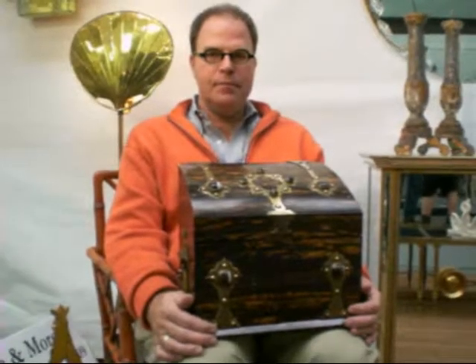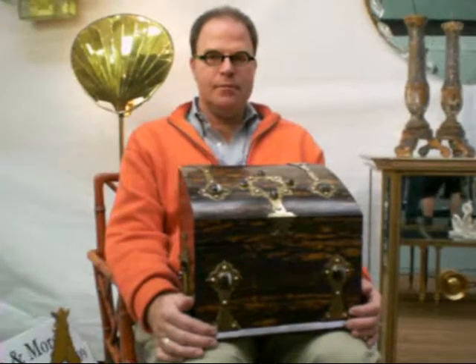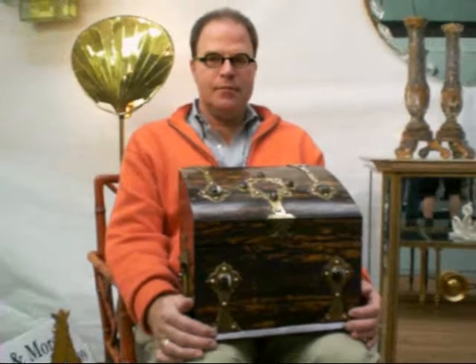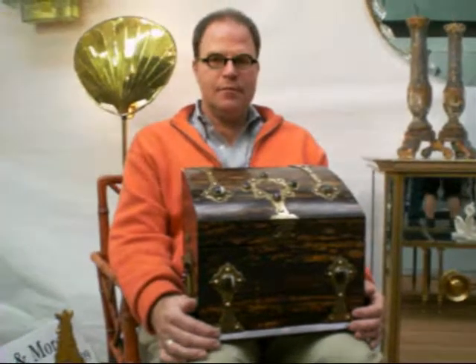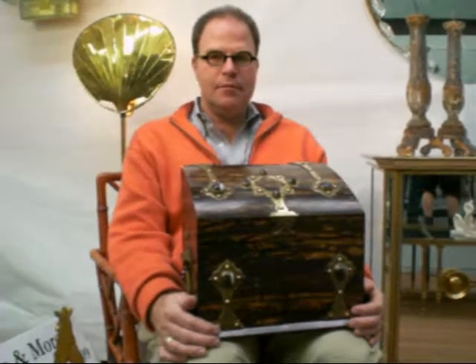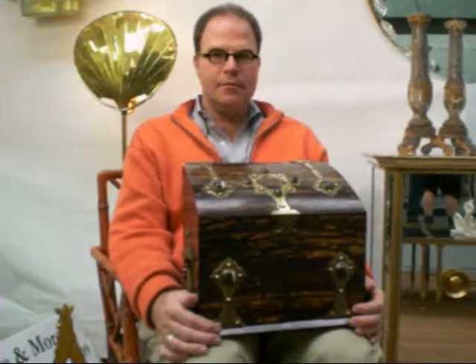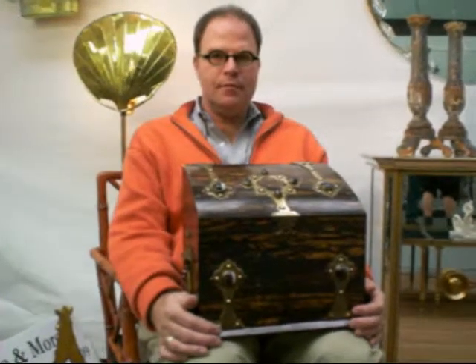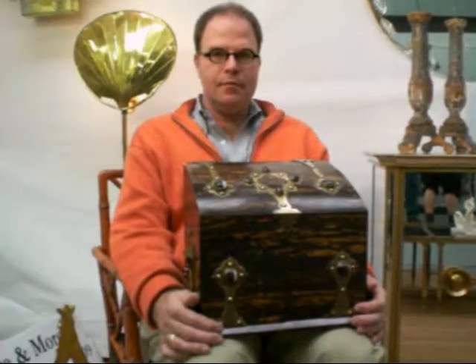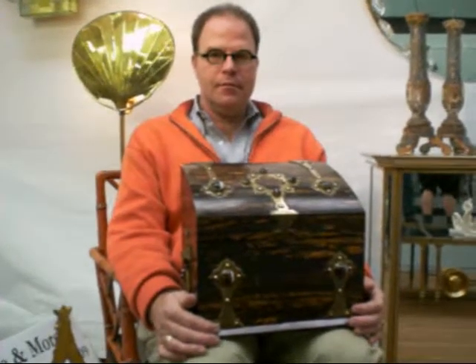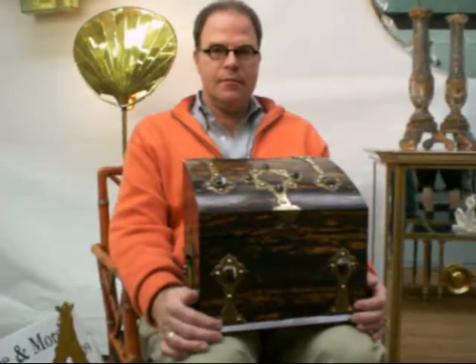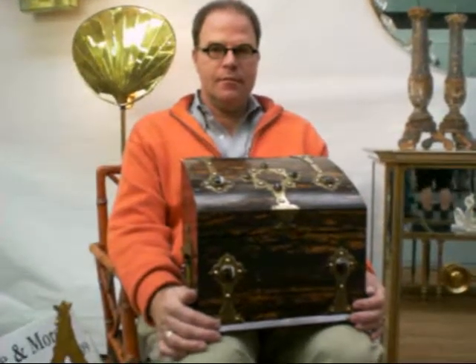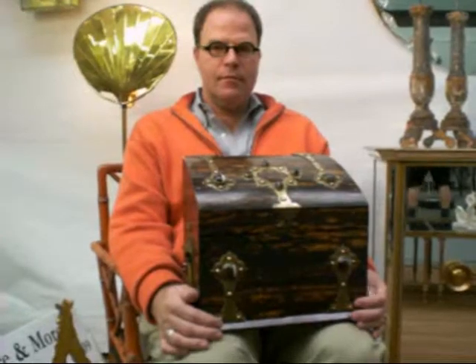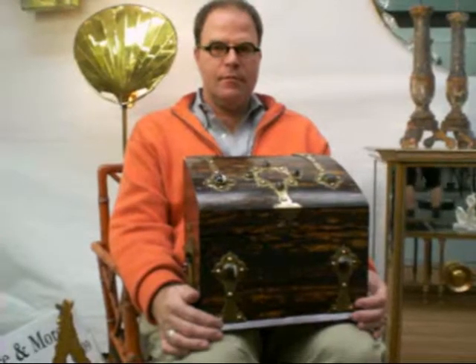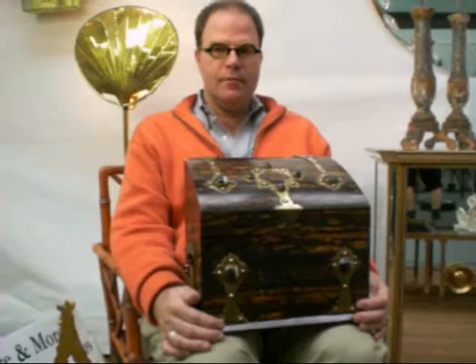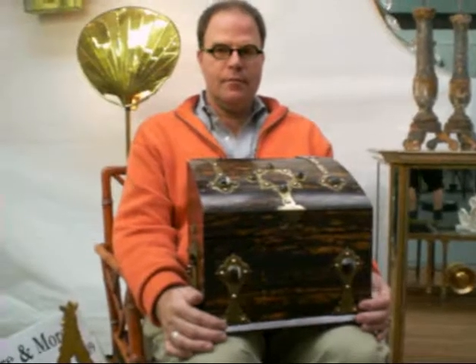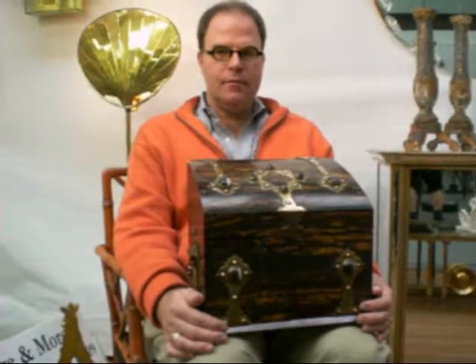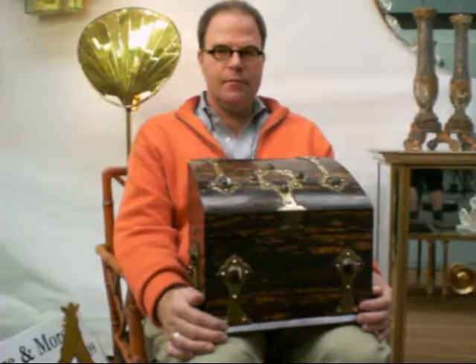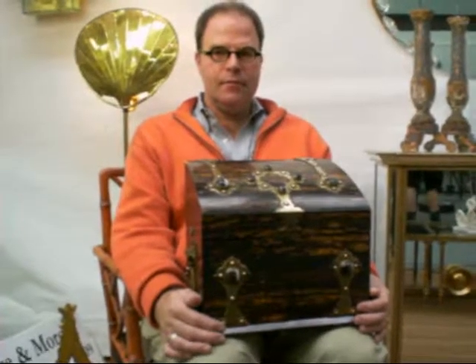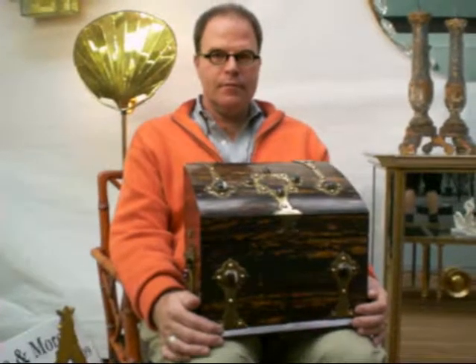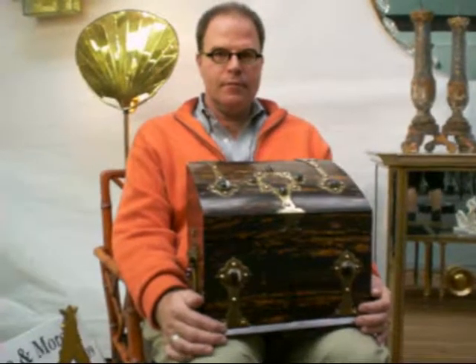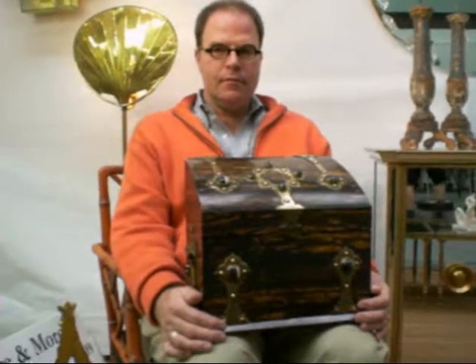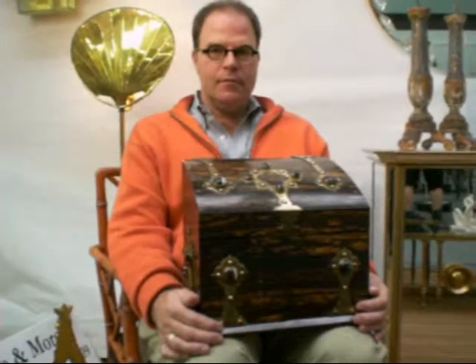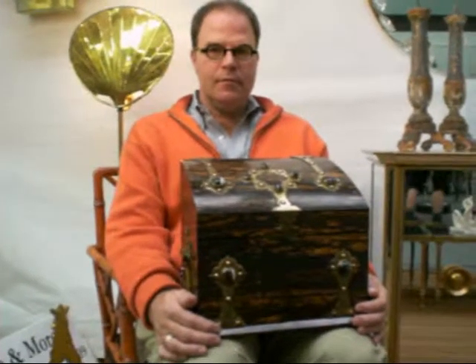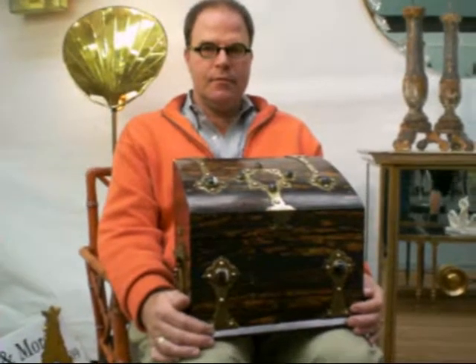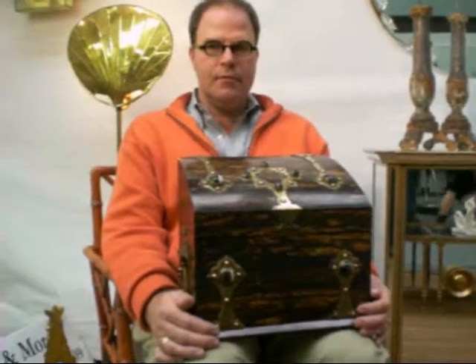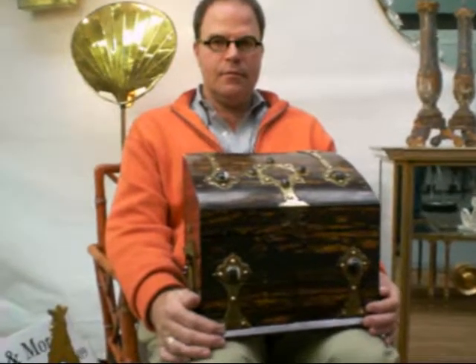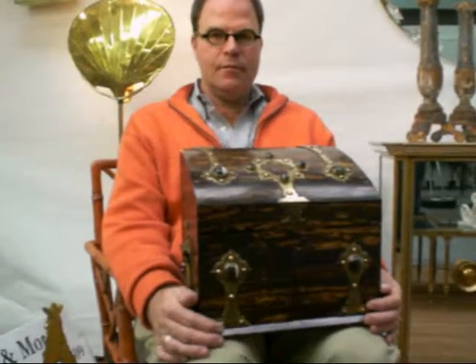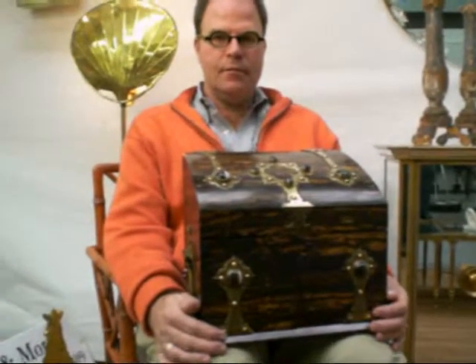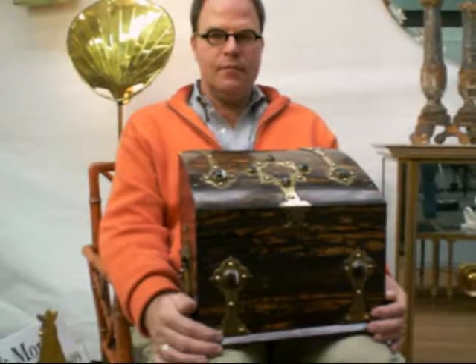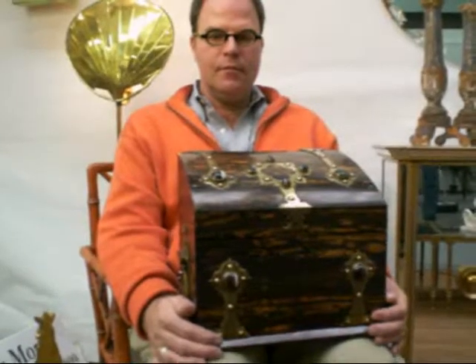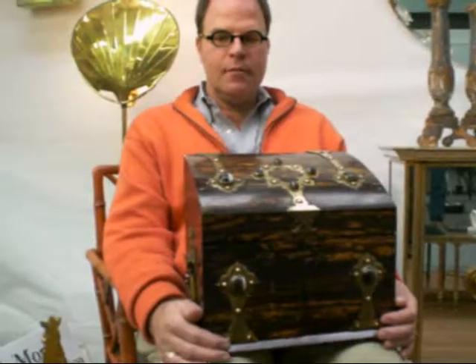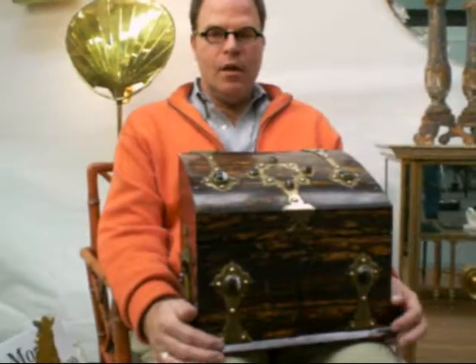This is Jane from Attic Magazine here with Steve Moore at the Pure 94 Antiques Show, and he's going to show us a tantalus and tell us about it. Steve?